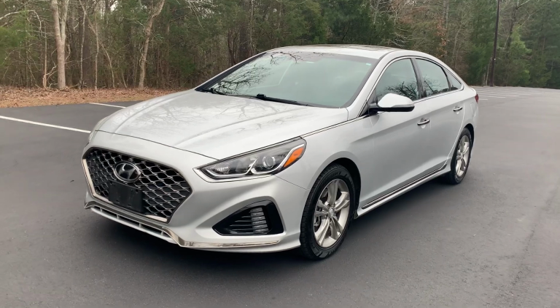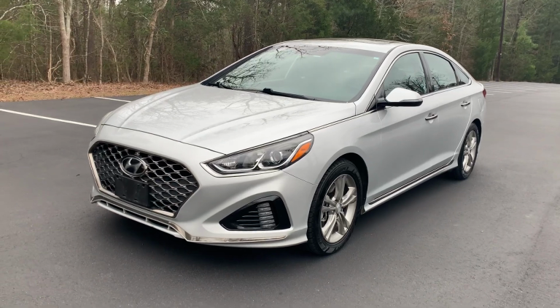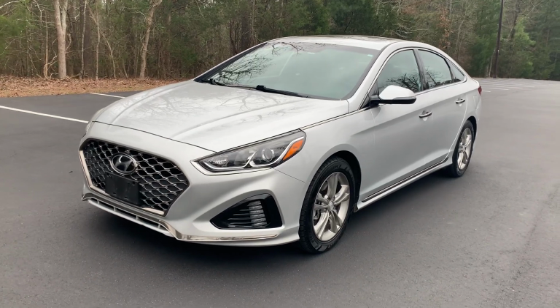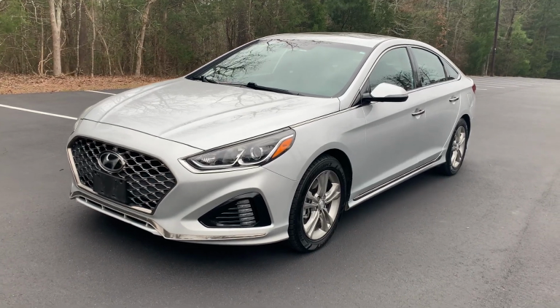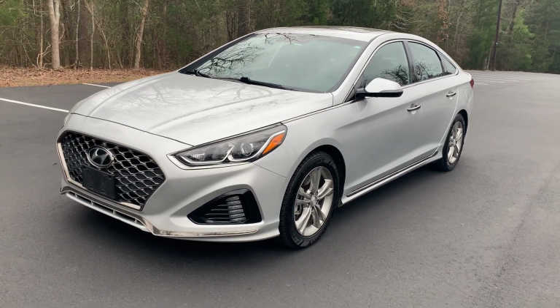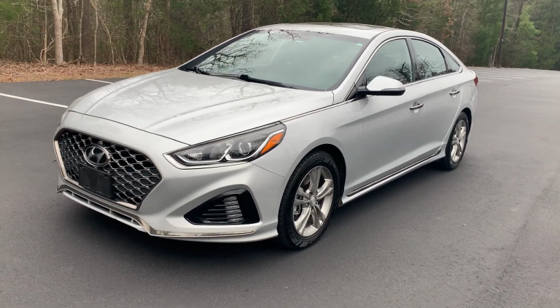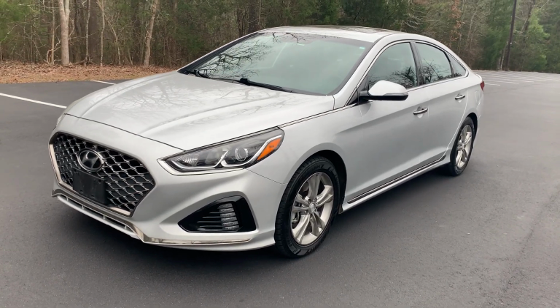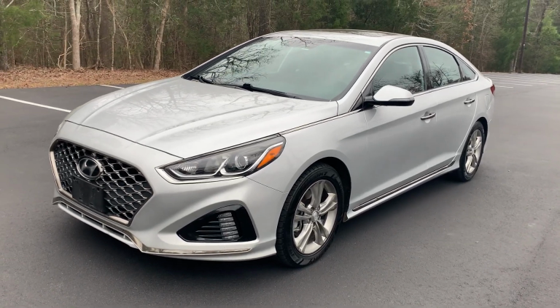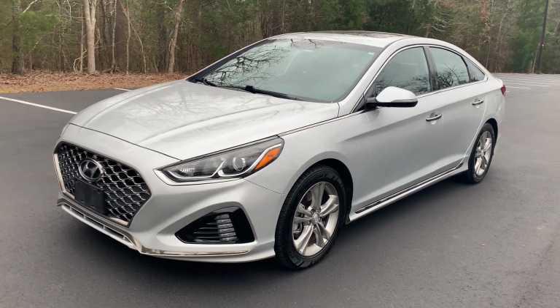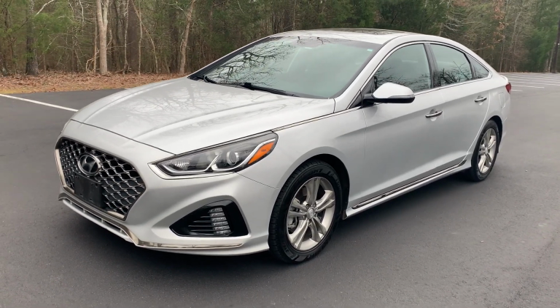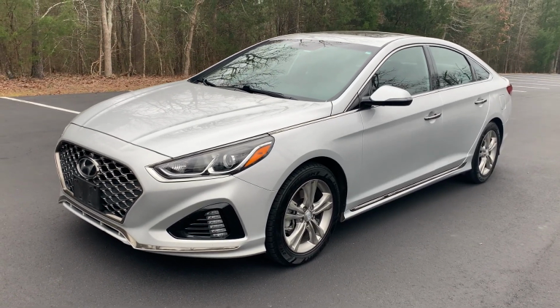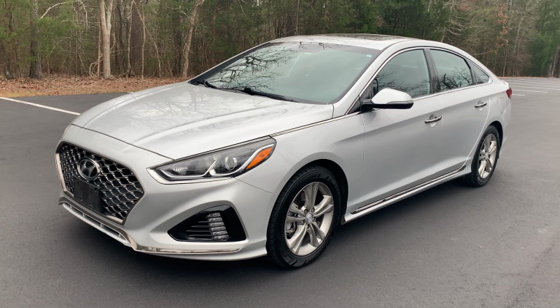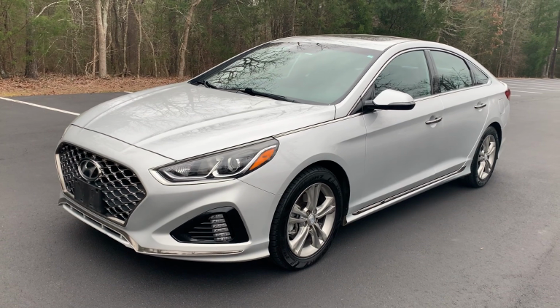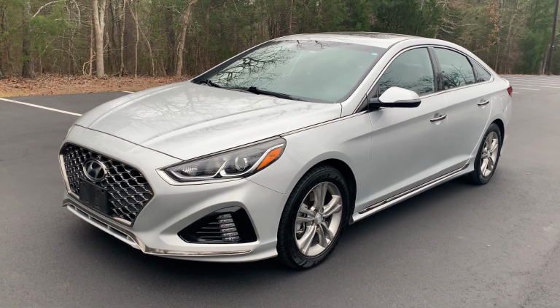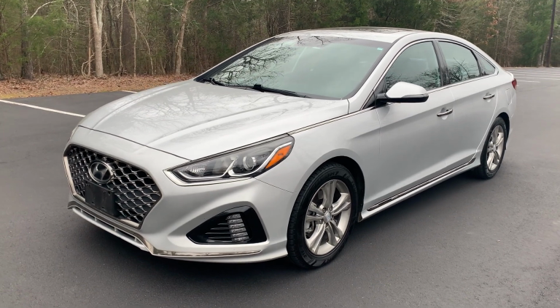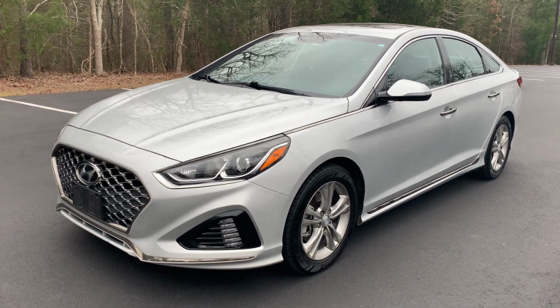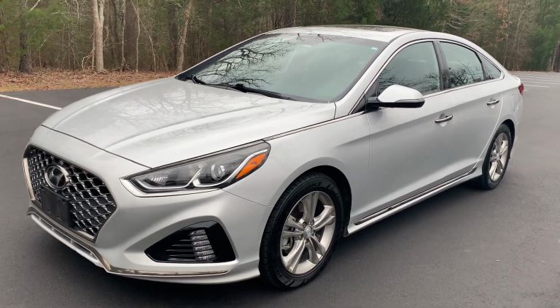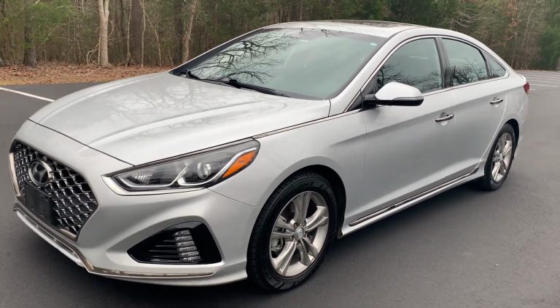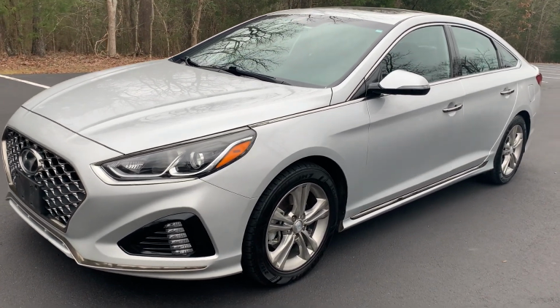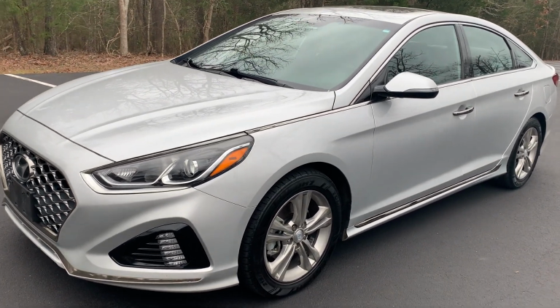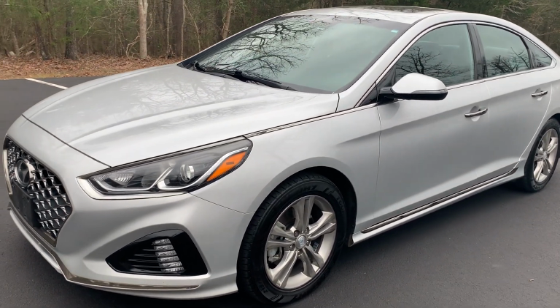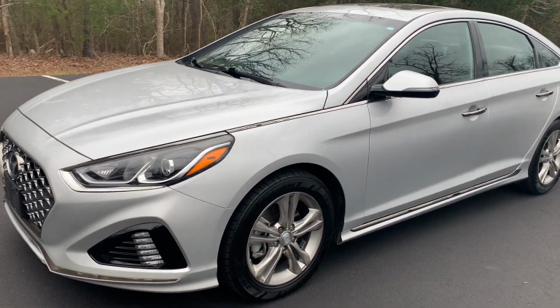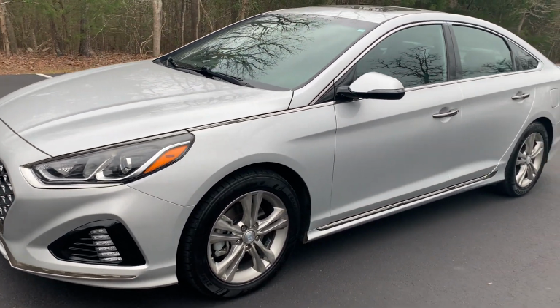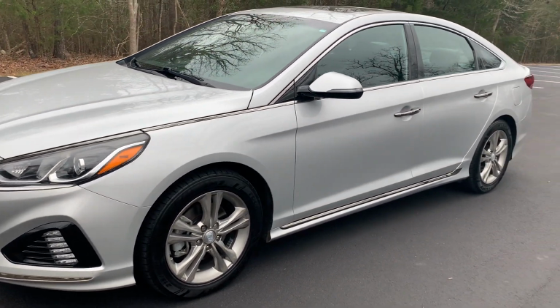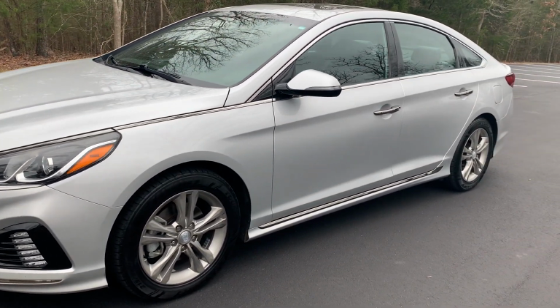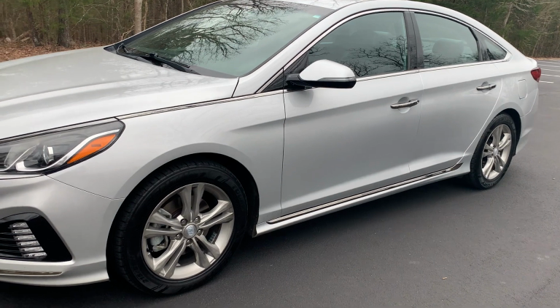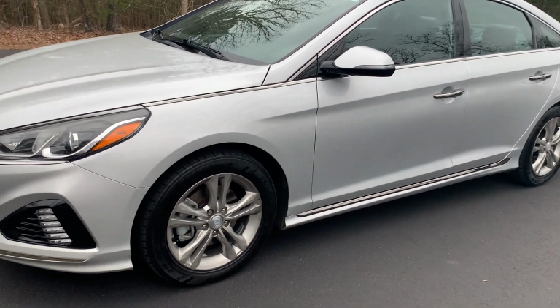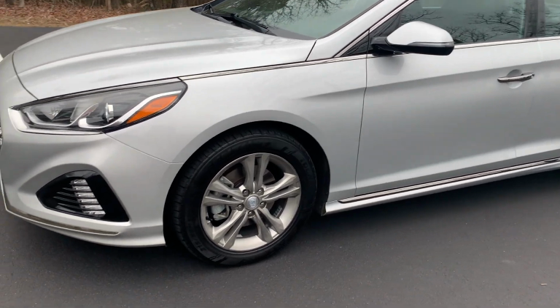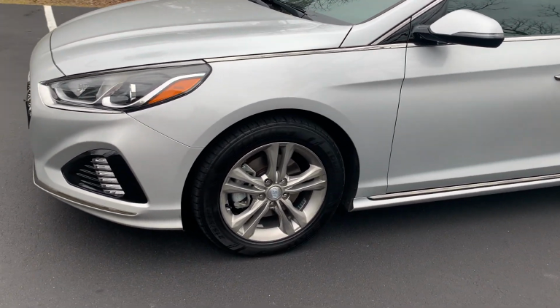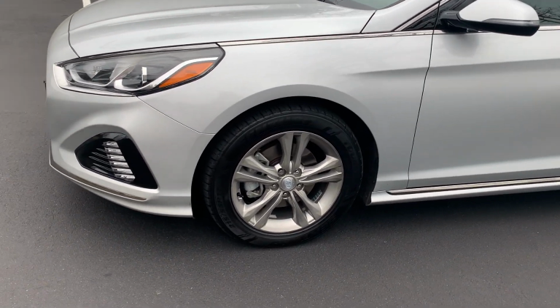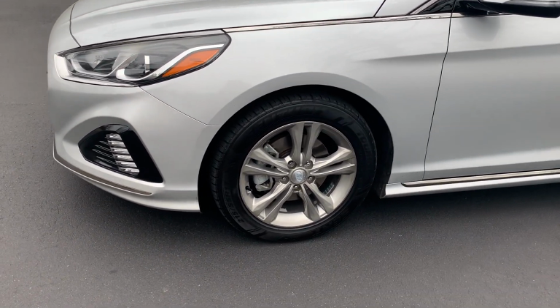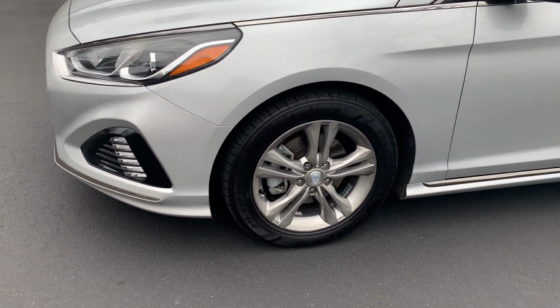Hey guys, this is Ashlyn with Decorado. We just got in this 2018 Hyundai Sonata Sport. I wanted to tell you about it. This is a one-owner vehicle locally owned in South Carolina with 44 service history records.